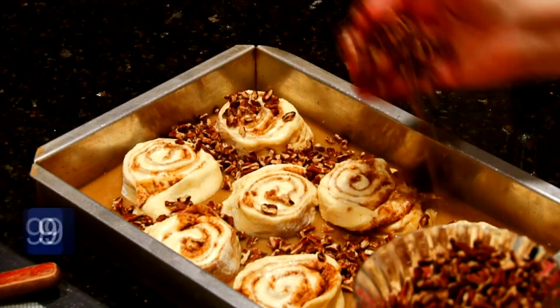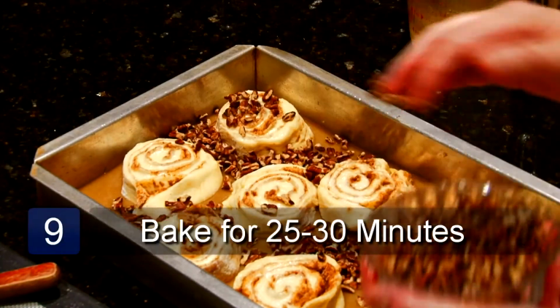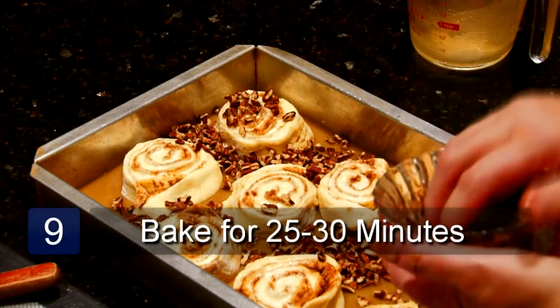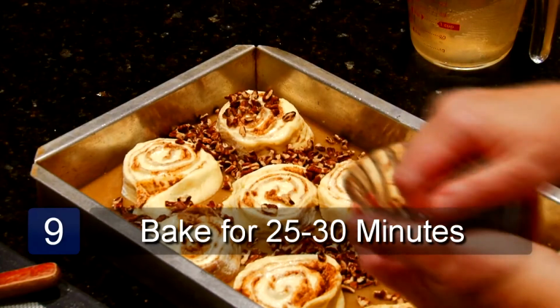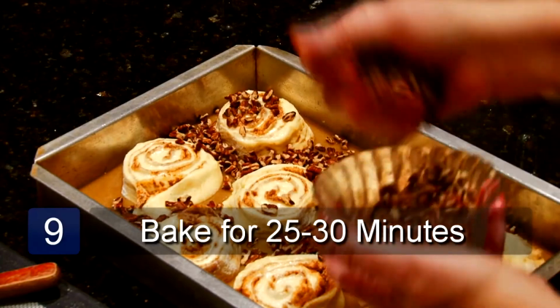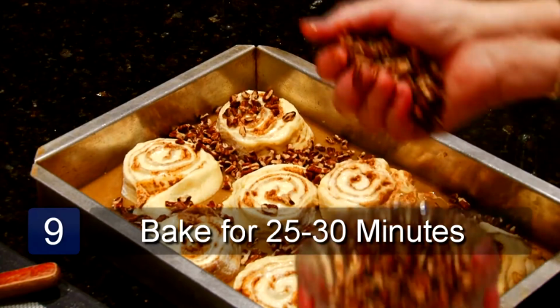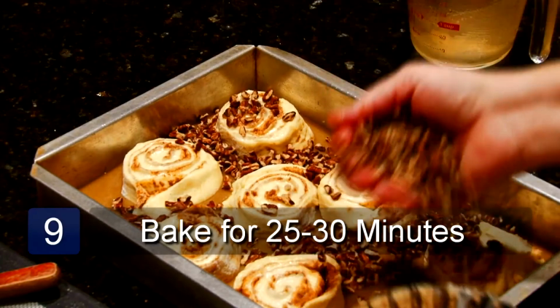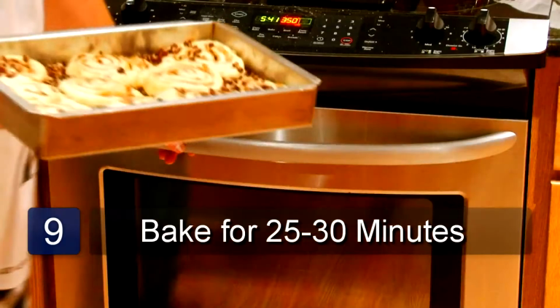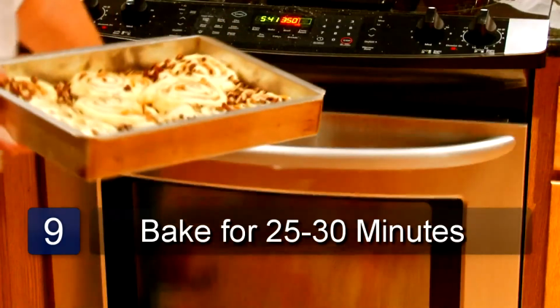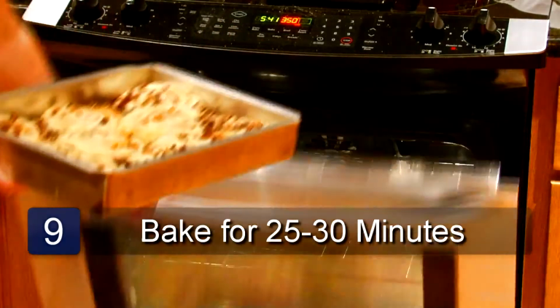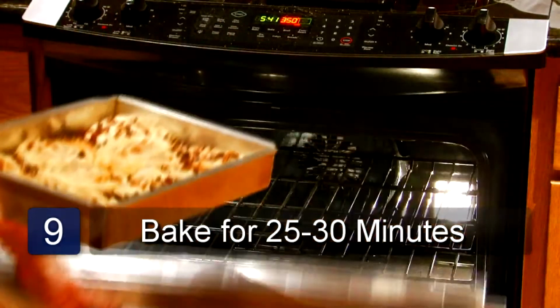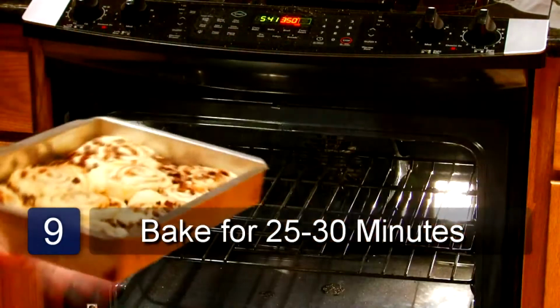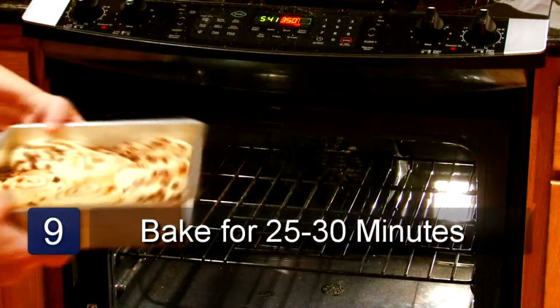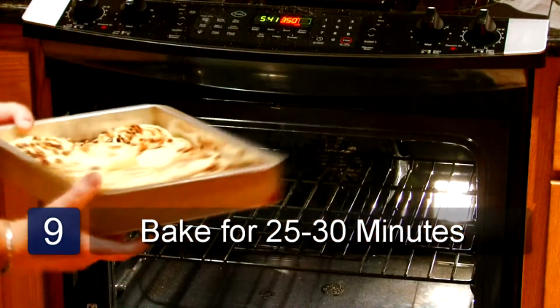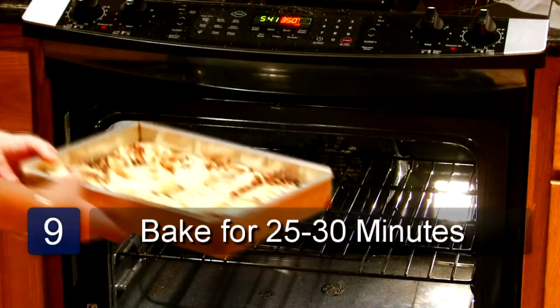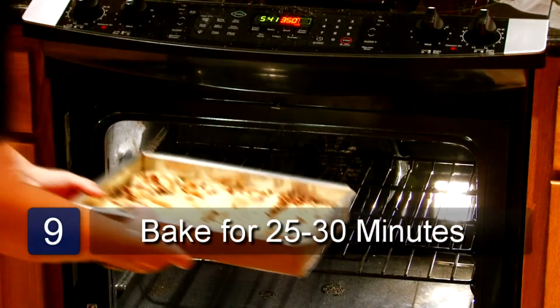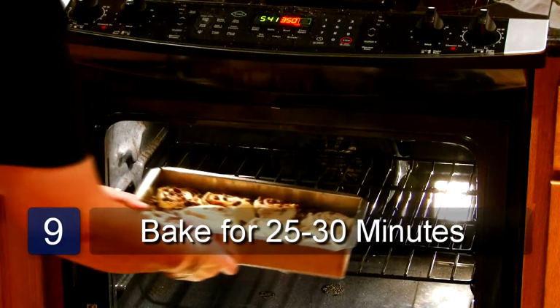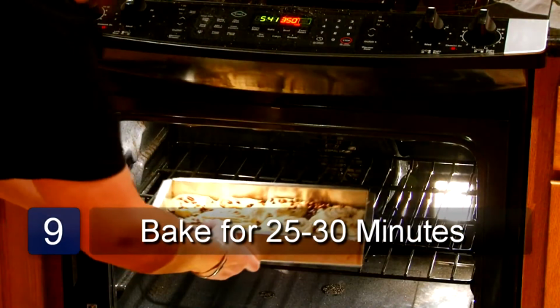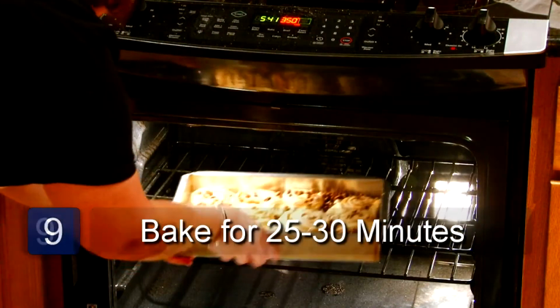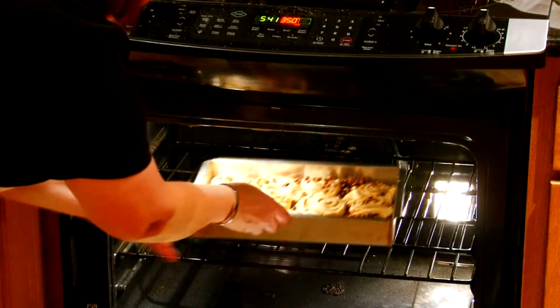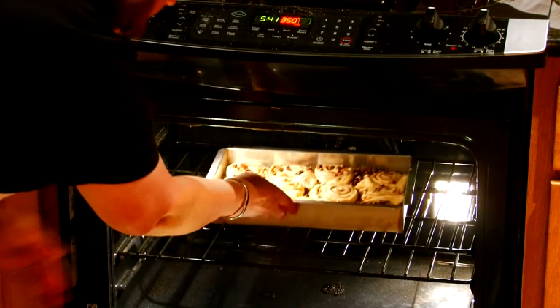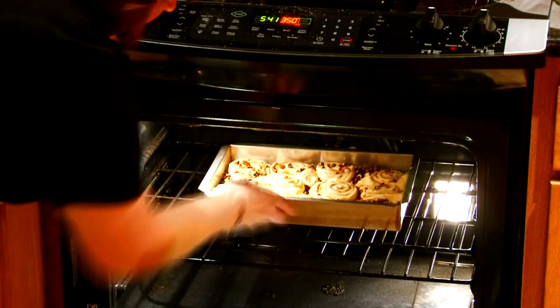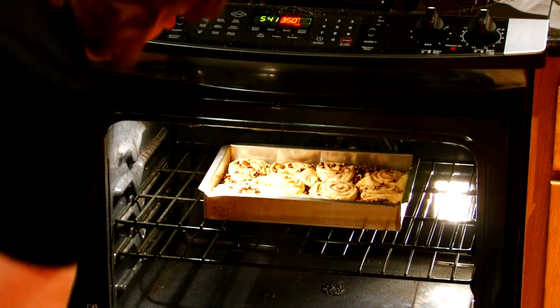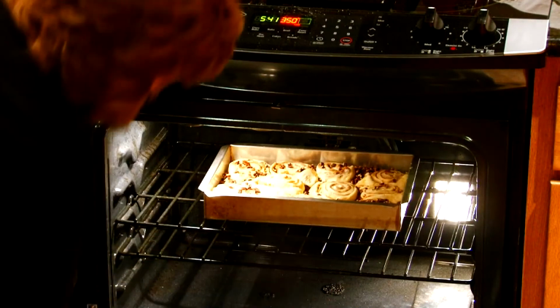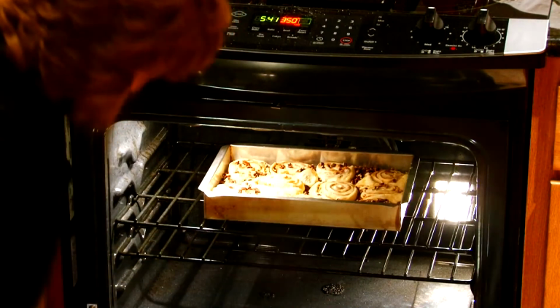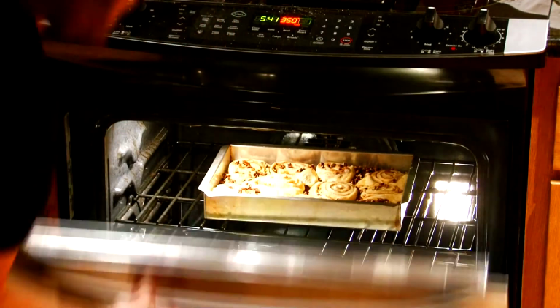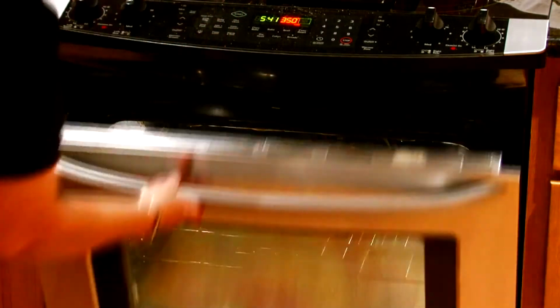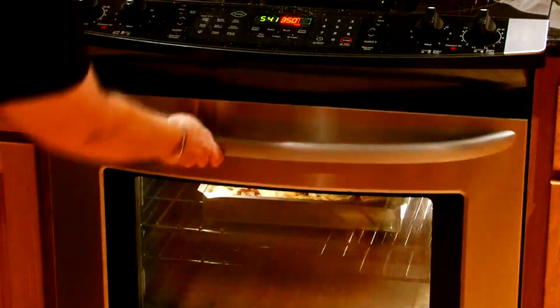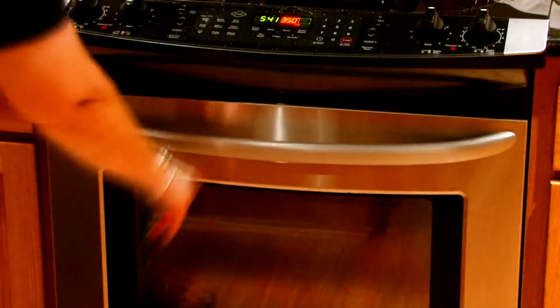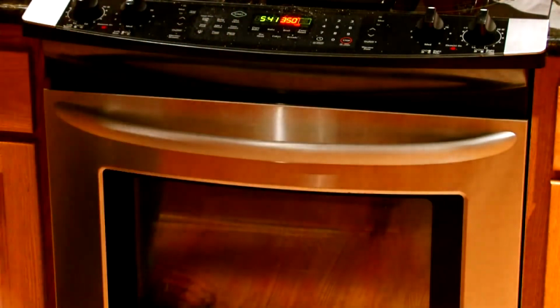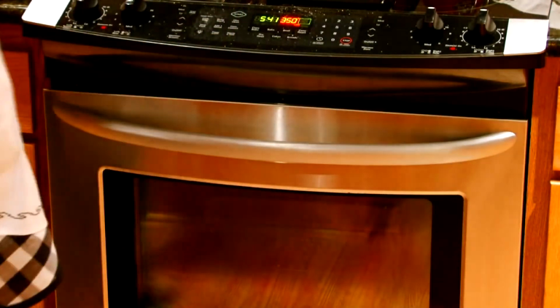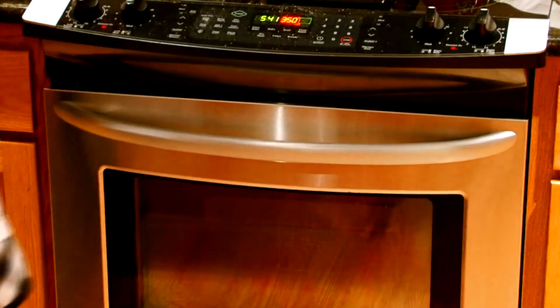Bake at 350 degrees for 25 to 30 minutes. After you take the caramel rolls out of the oven, let them sit for about five minutes.